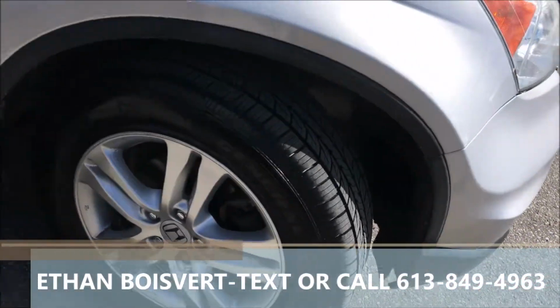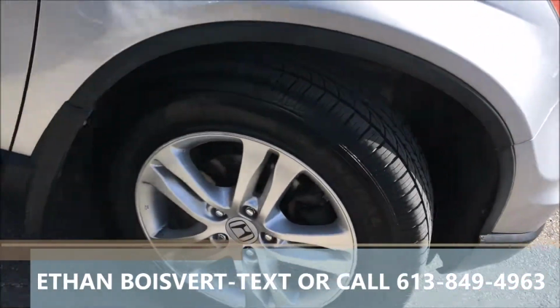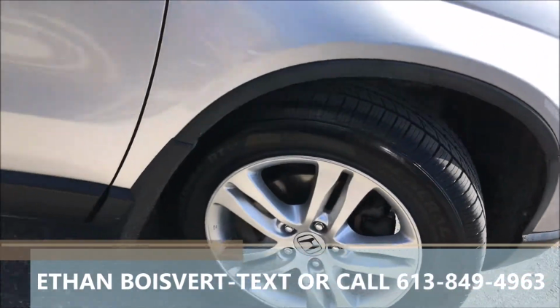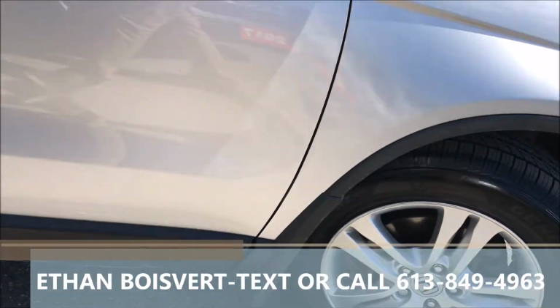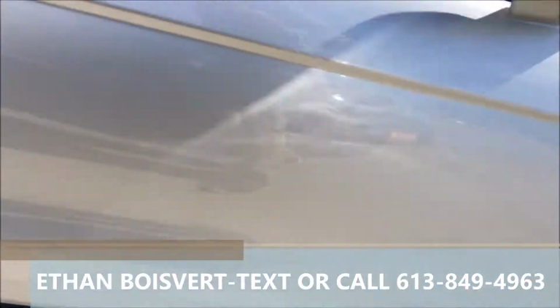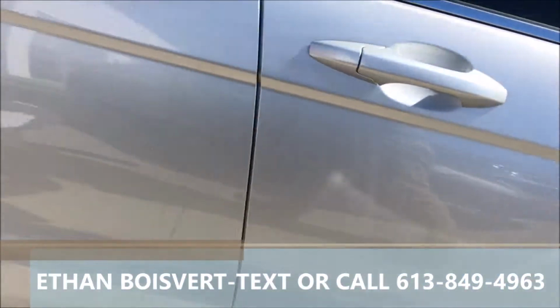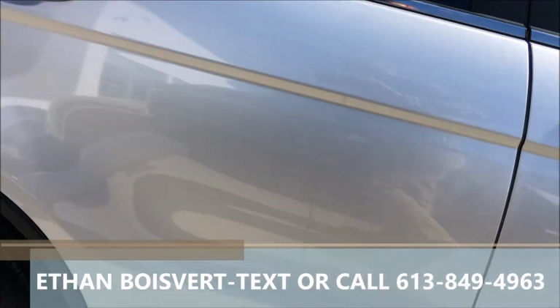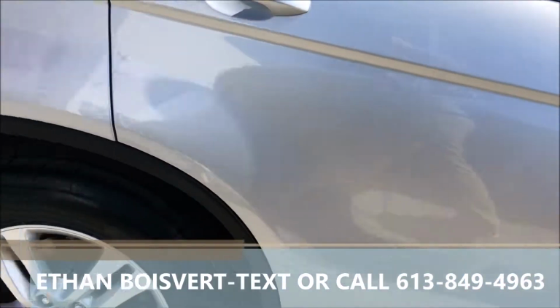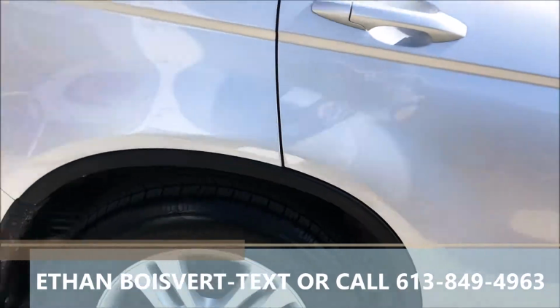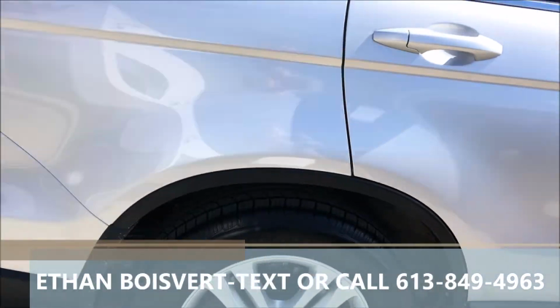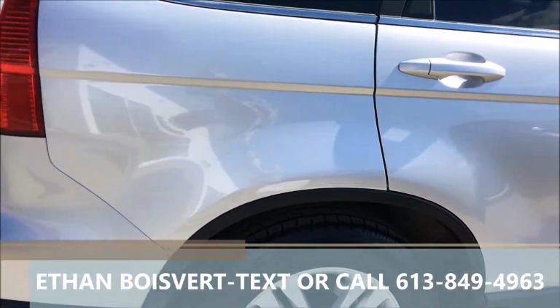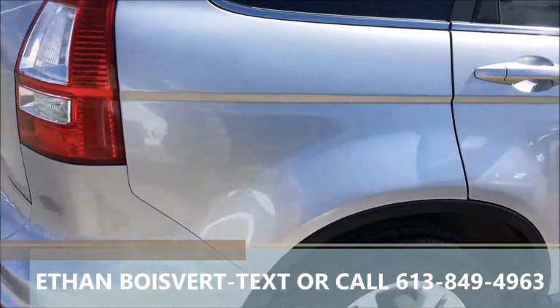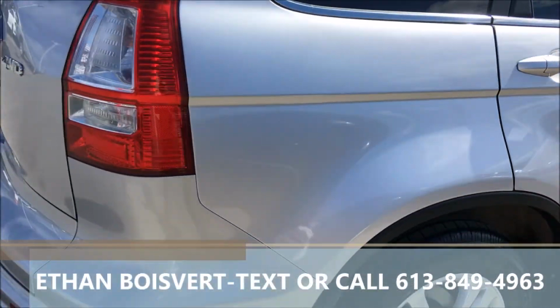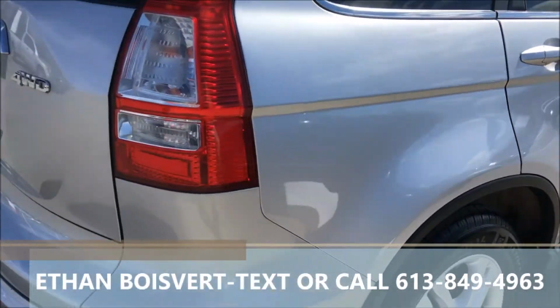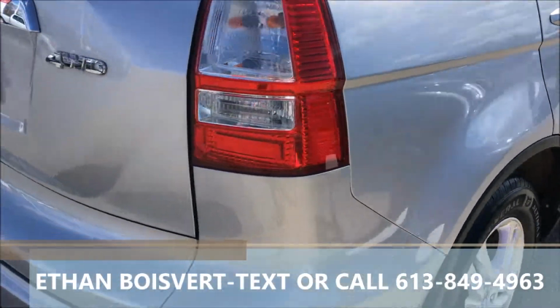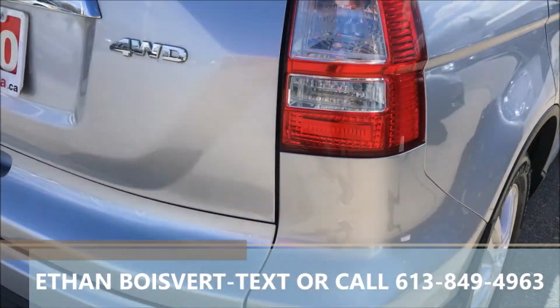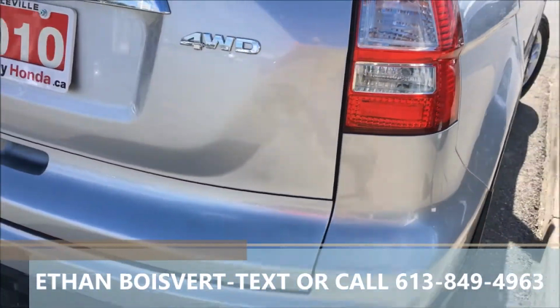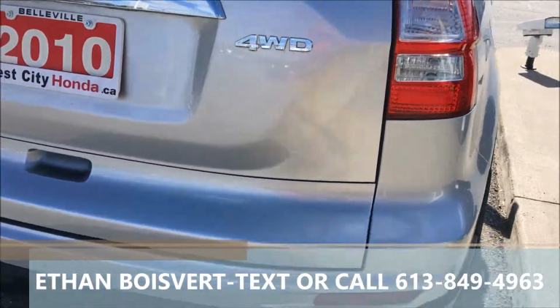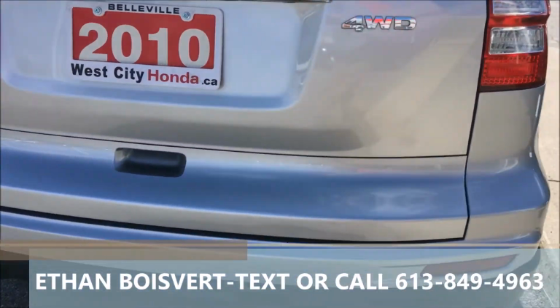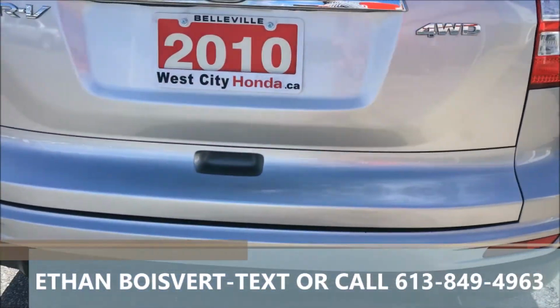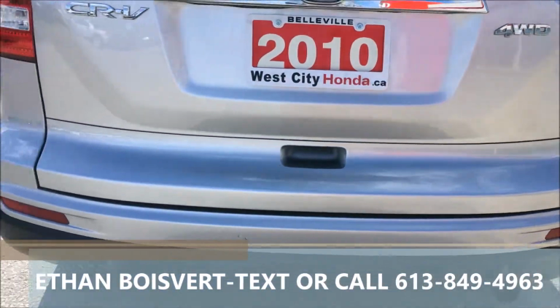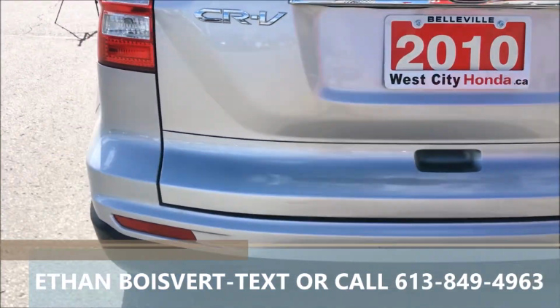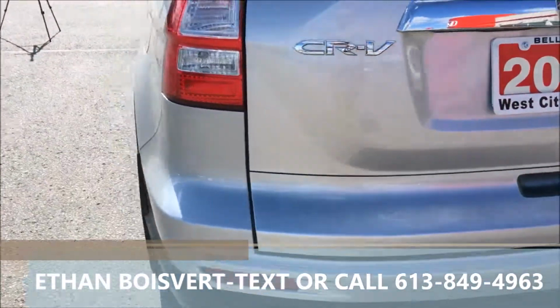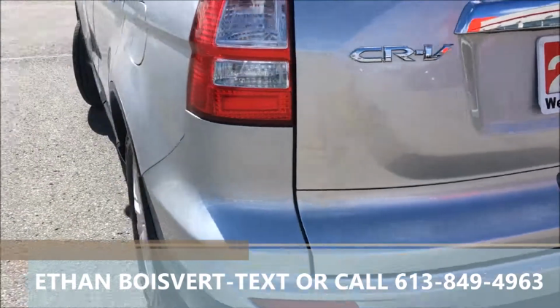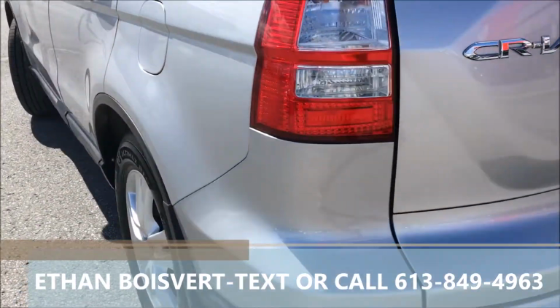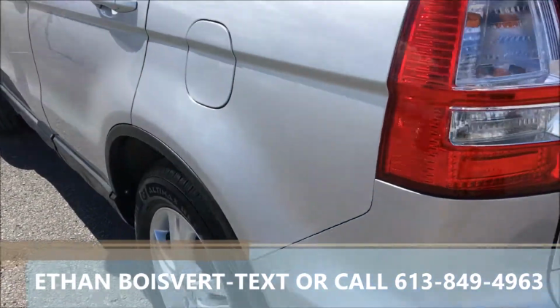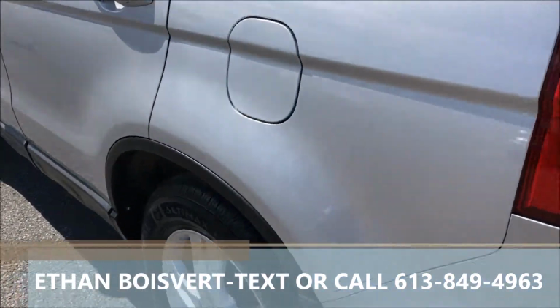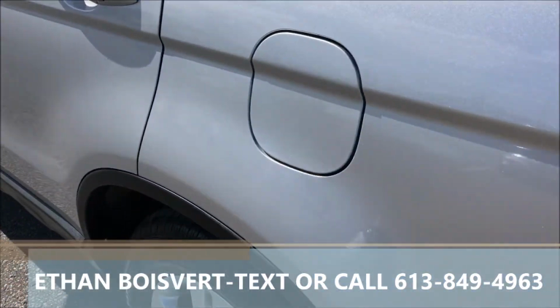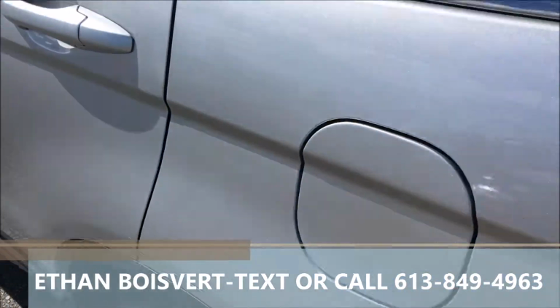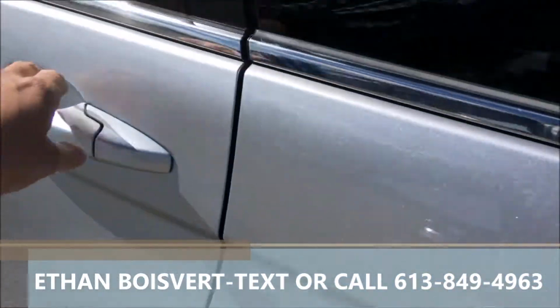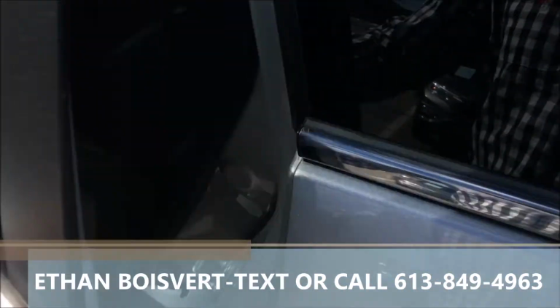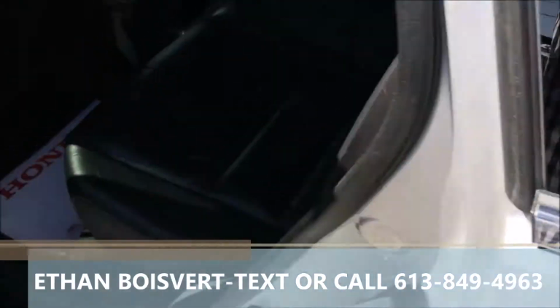New tires on it, nice alloy rims, silver exterior. The EXL trim gives you leather, heated front seats, and all-wheel drive. It has a black leather interior.